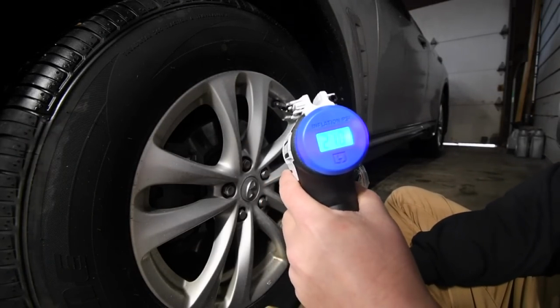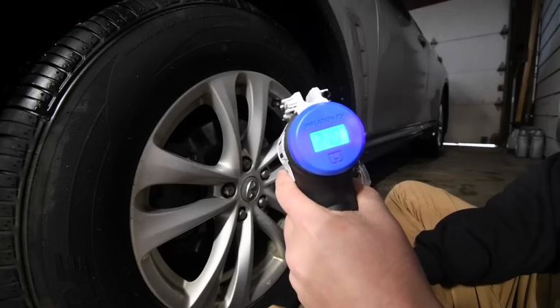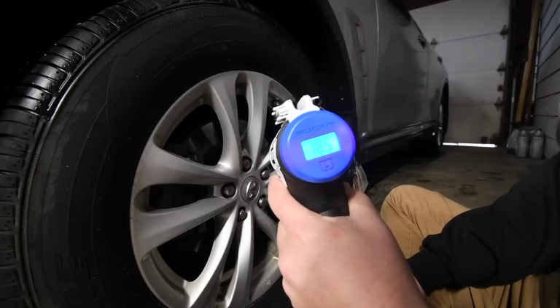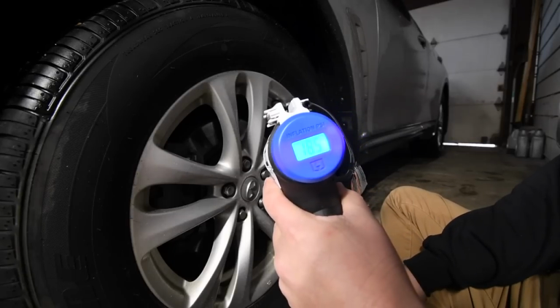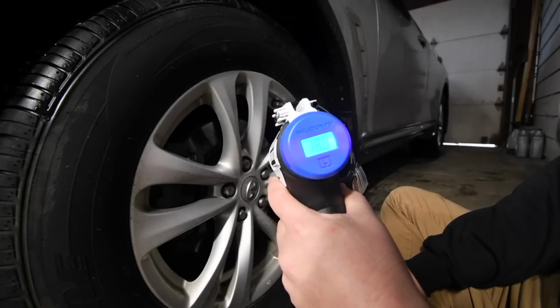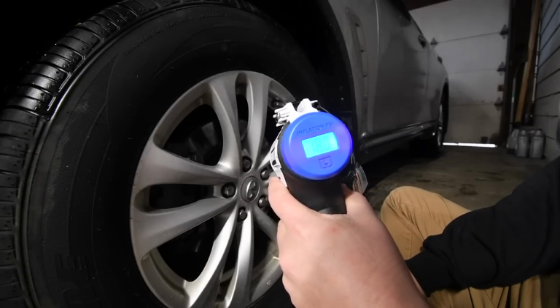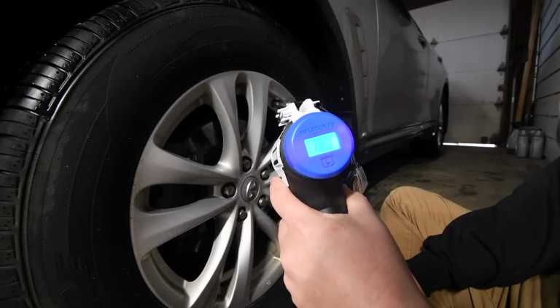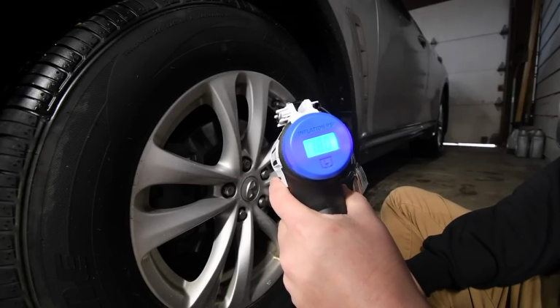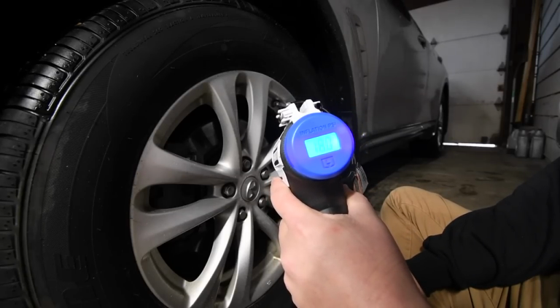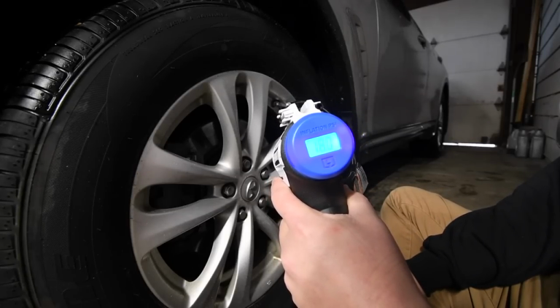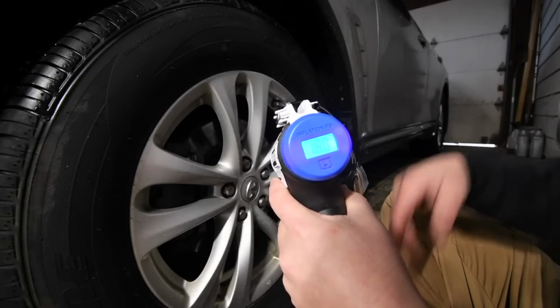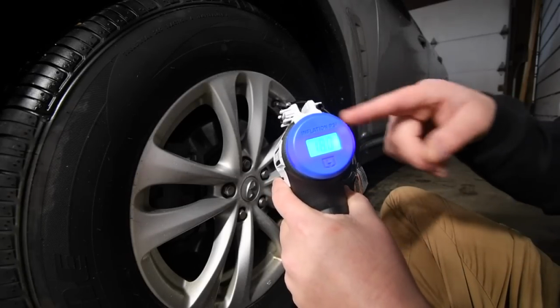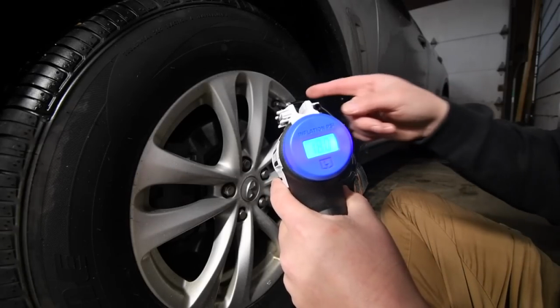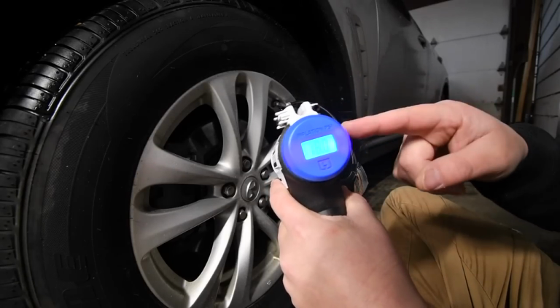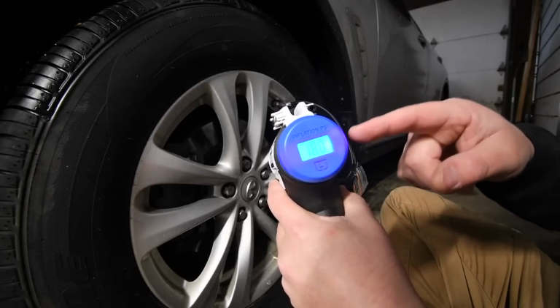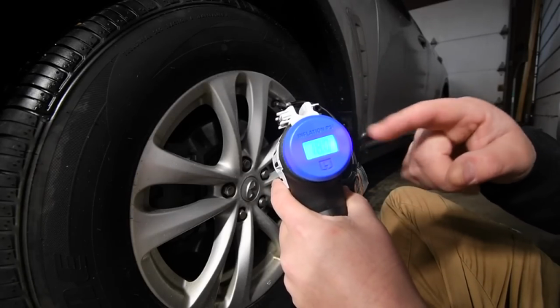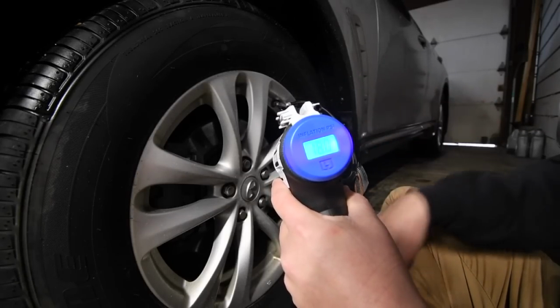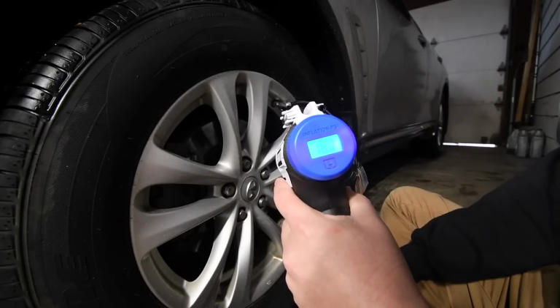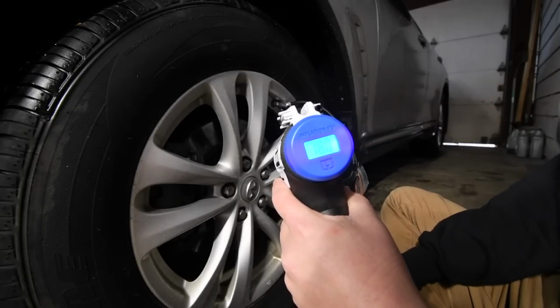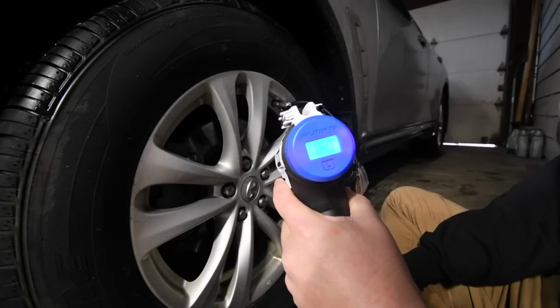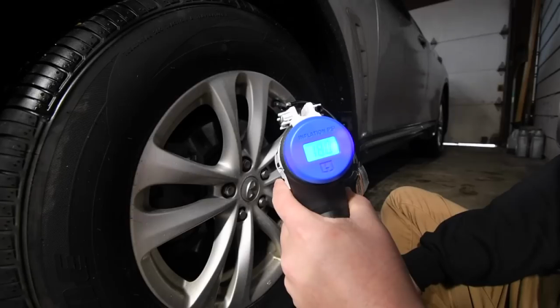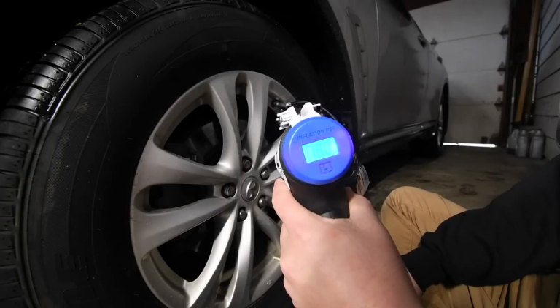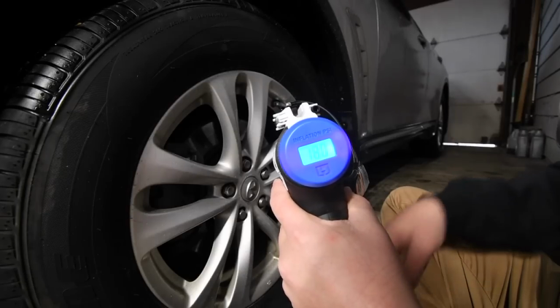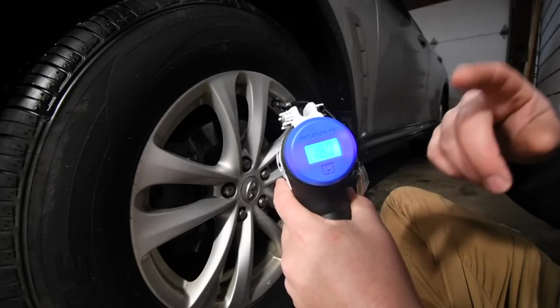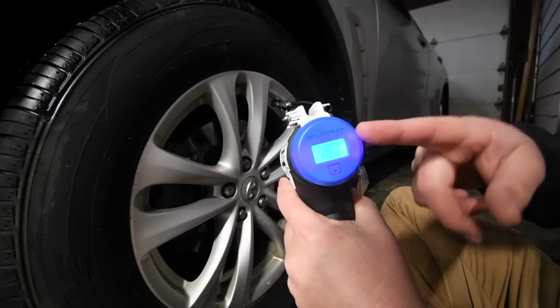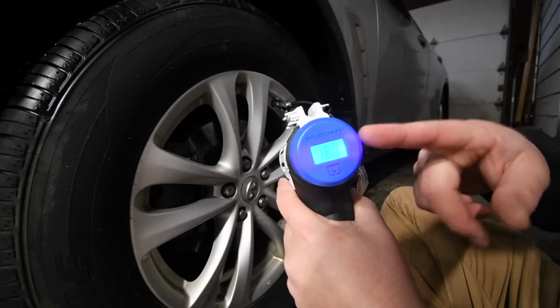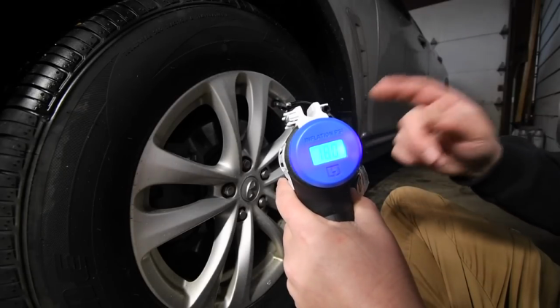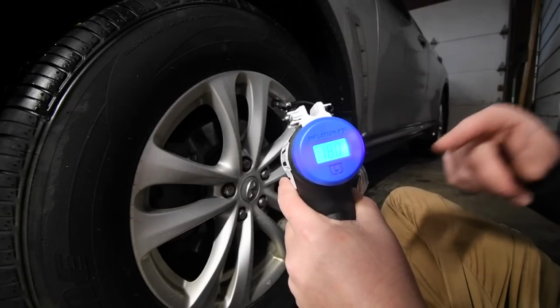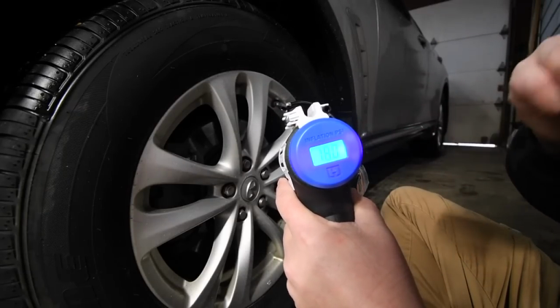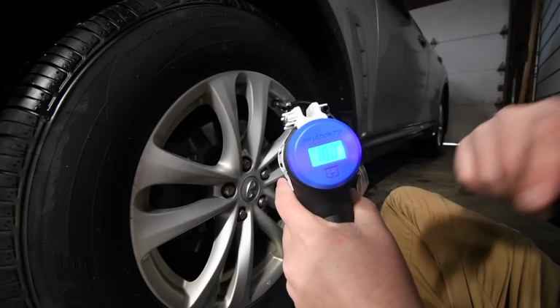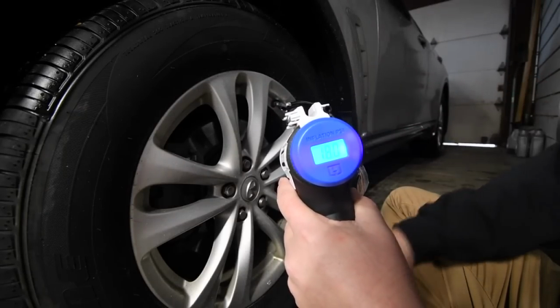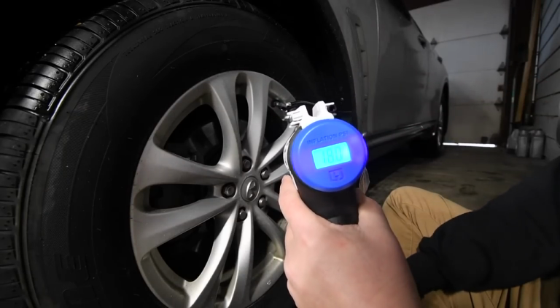By the way, the Ryobi reads this tire at 18 PSI, so 18 PSI is where the Ryobi is starting from.